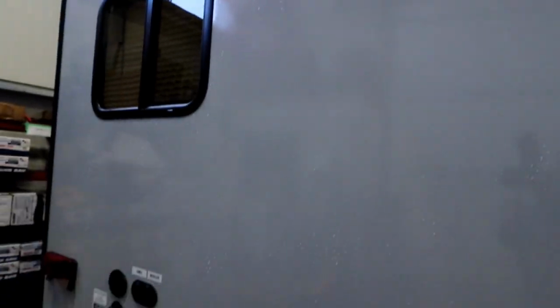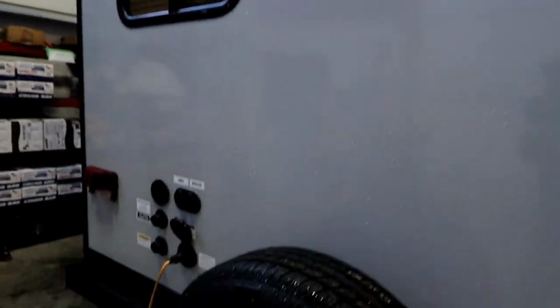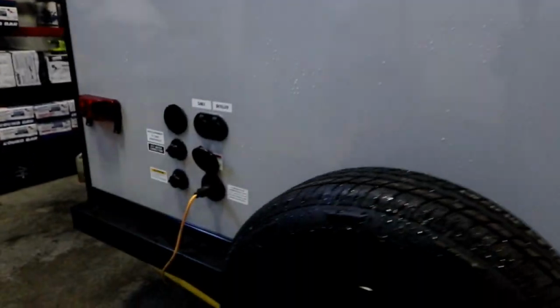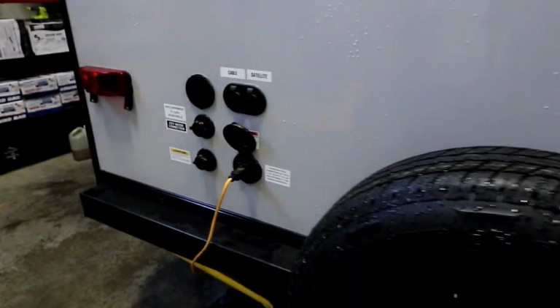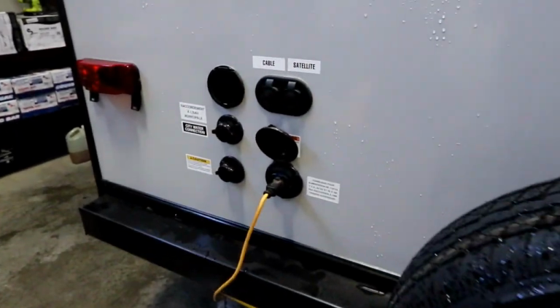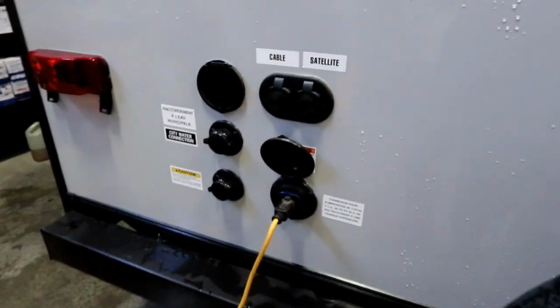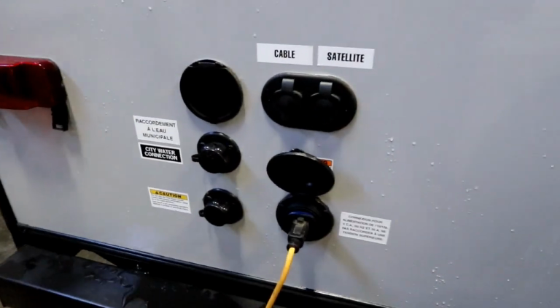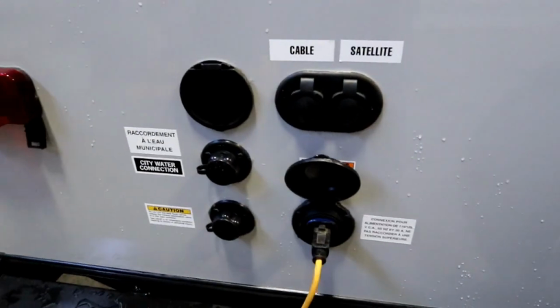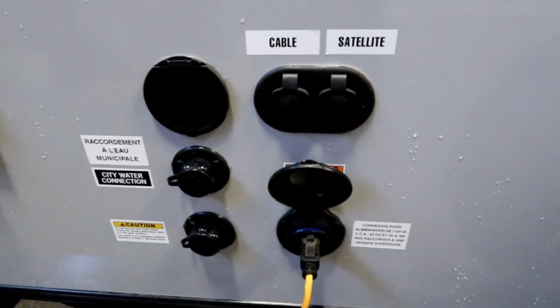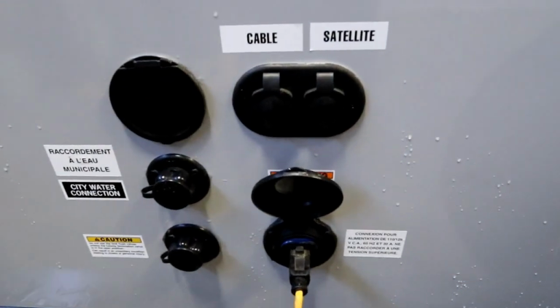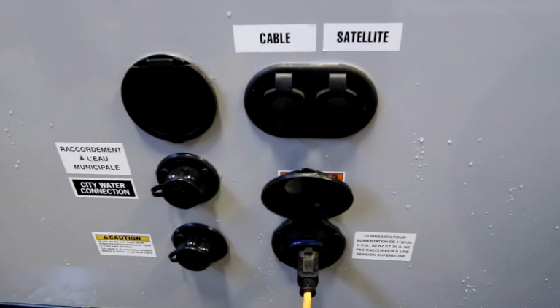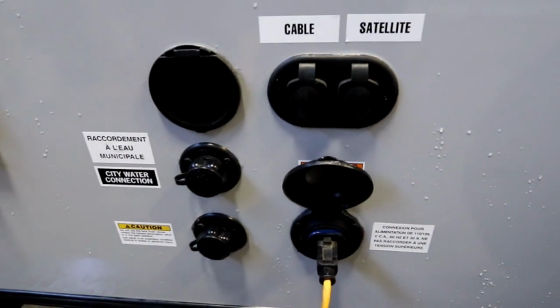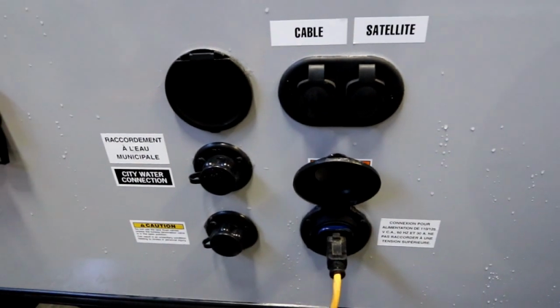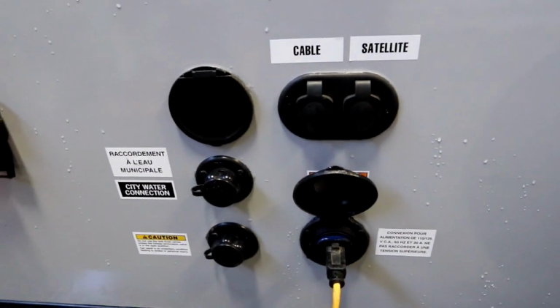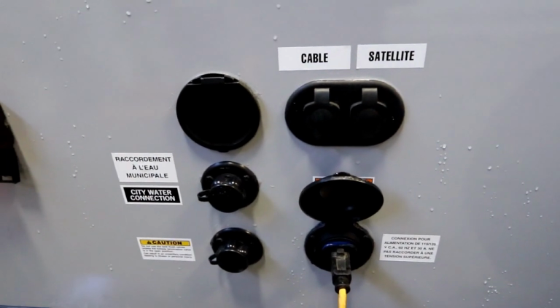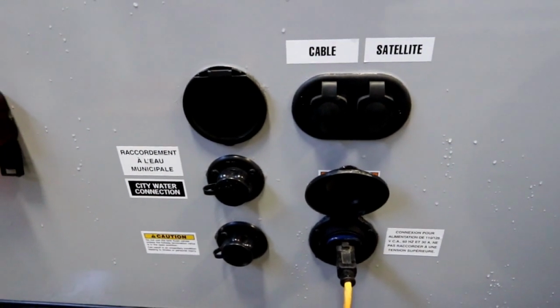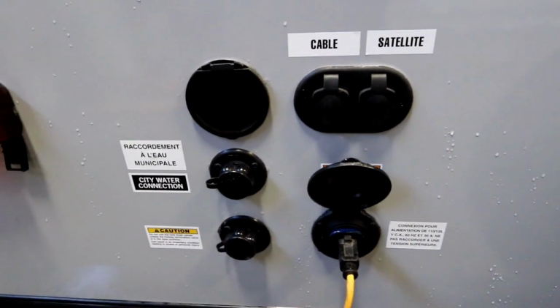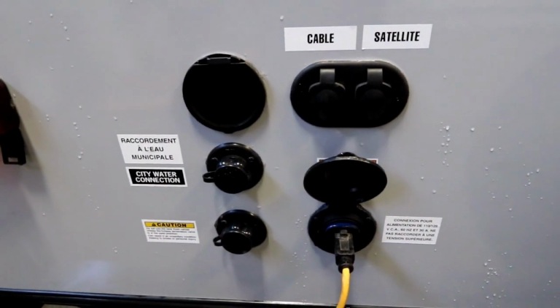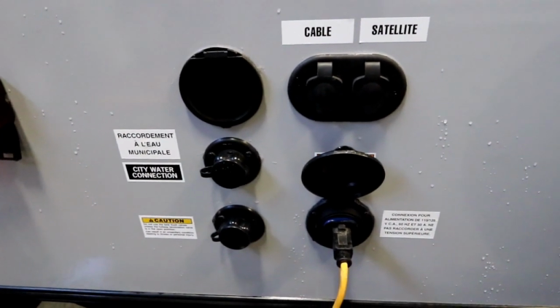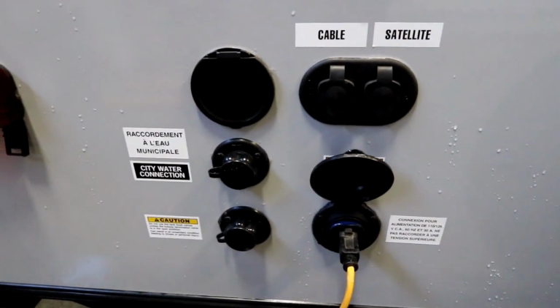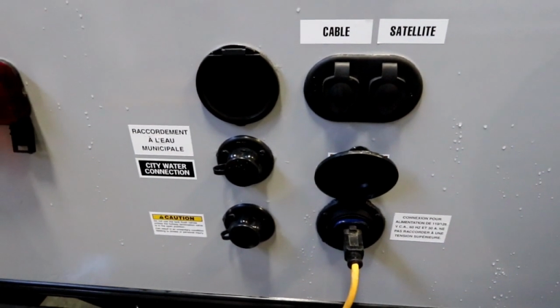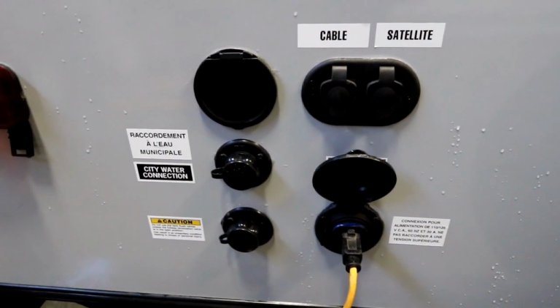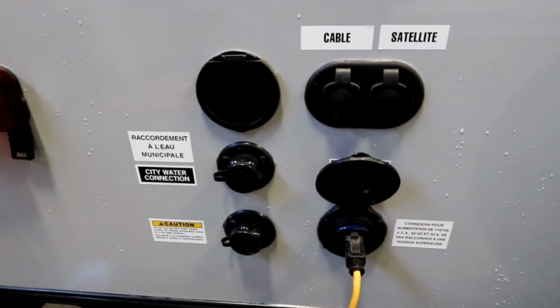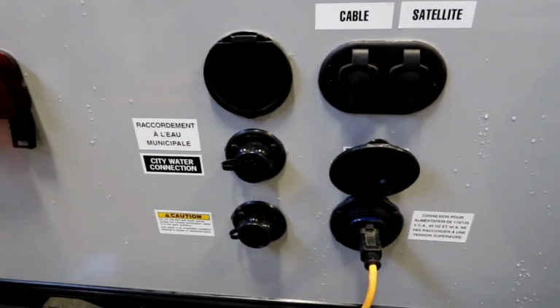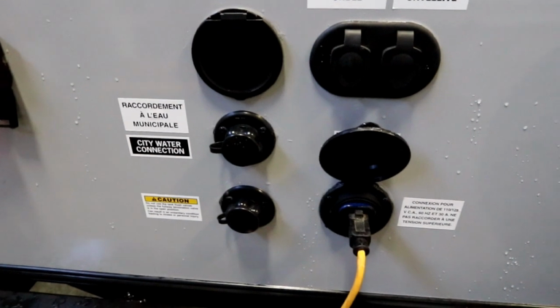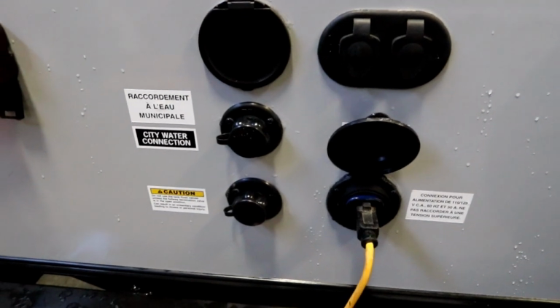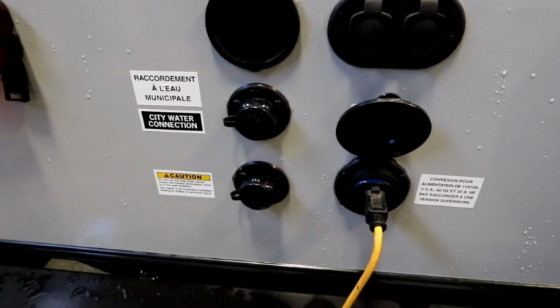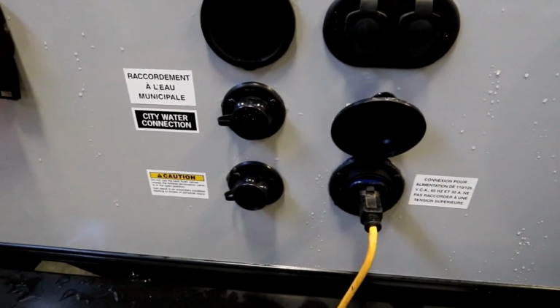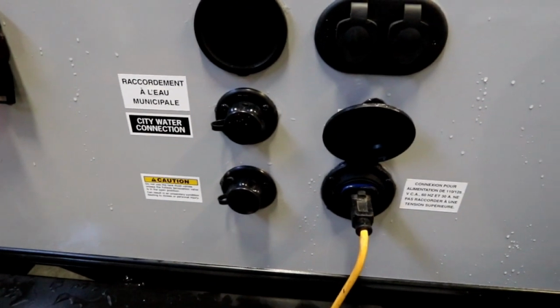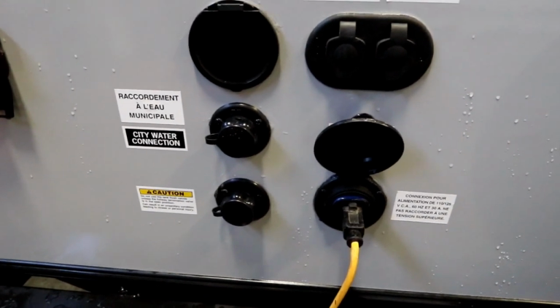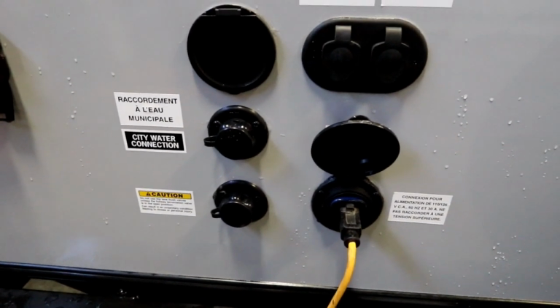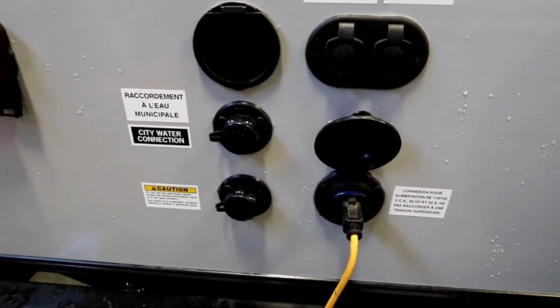On the back we have satellite and cable TV hookups, a high pressure spray port for exterior water, city water connection, and black tank flush.